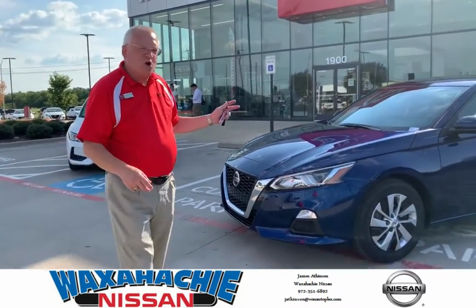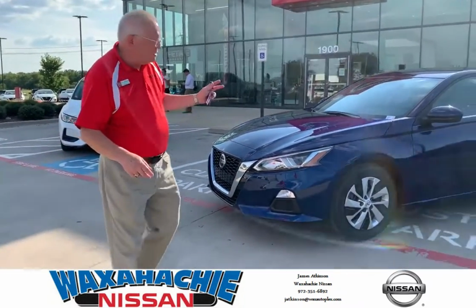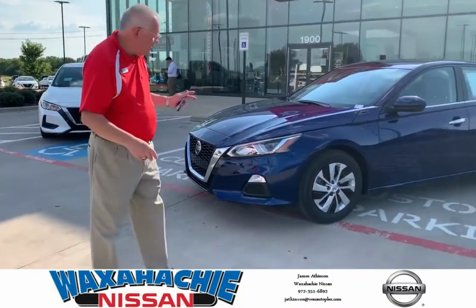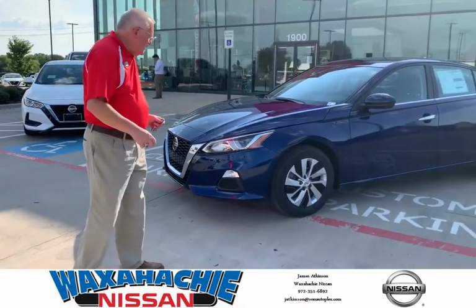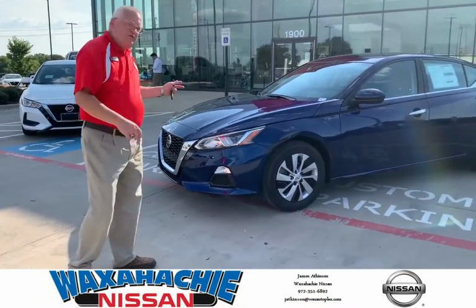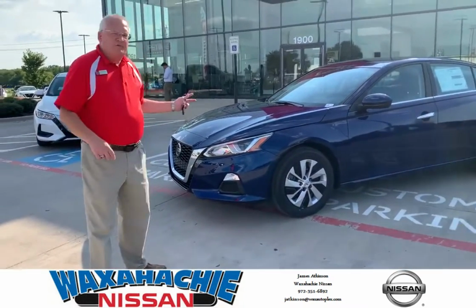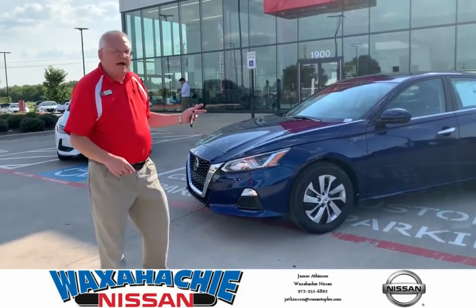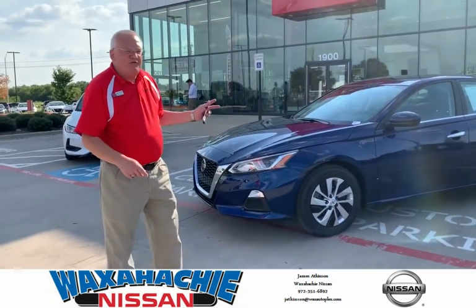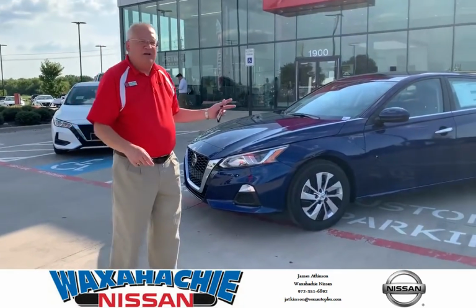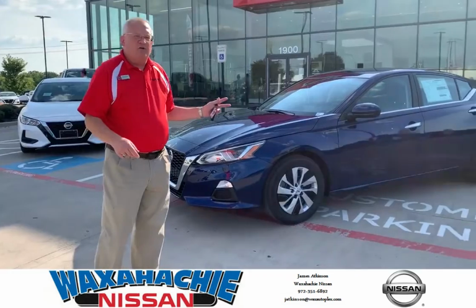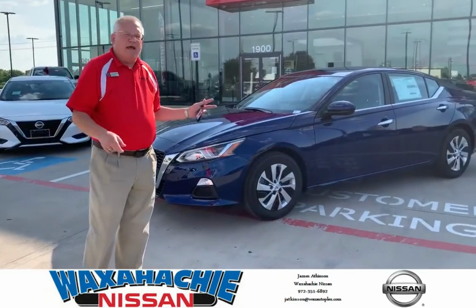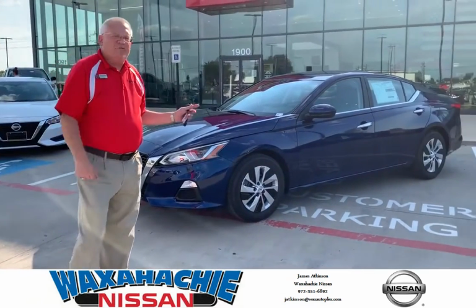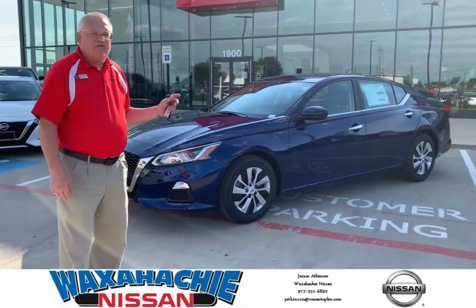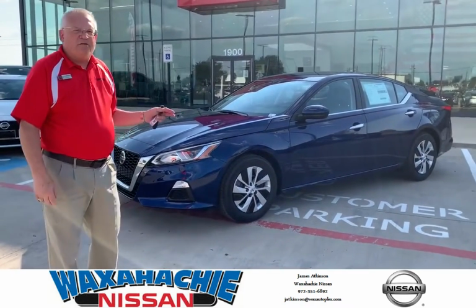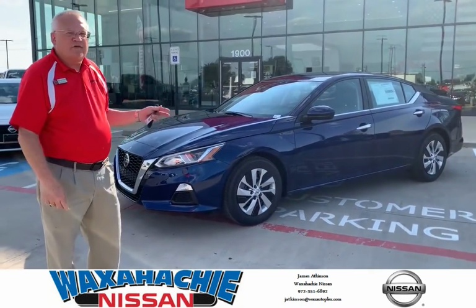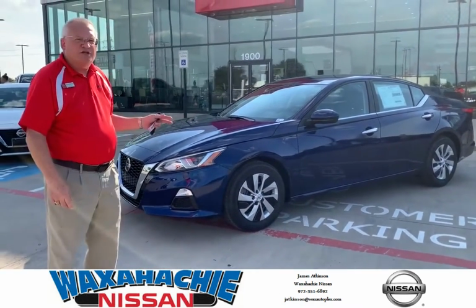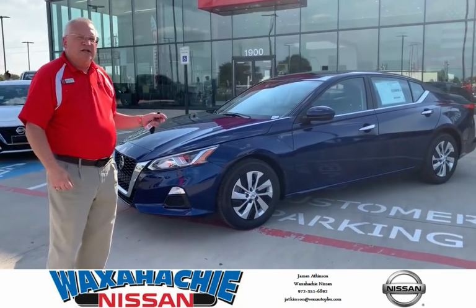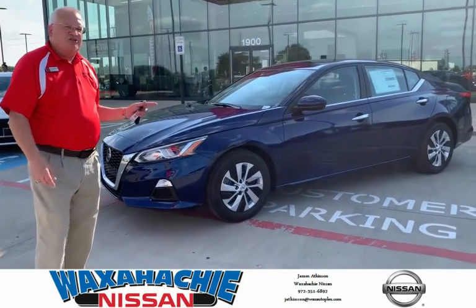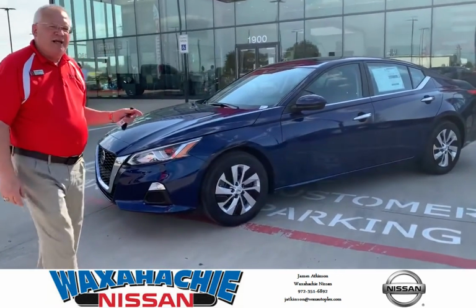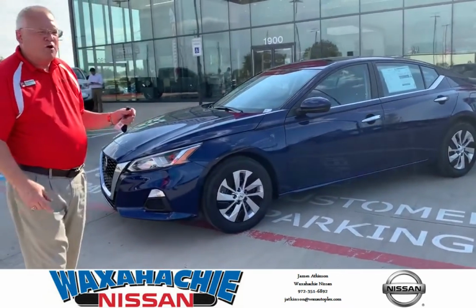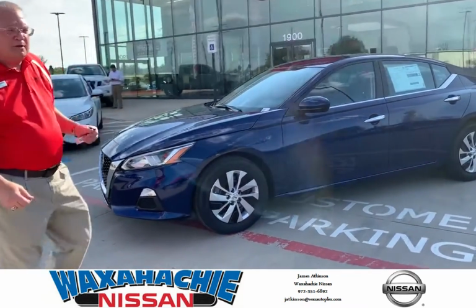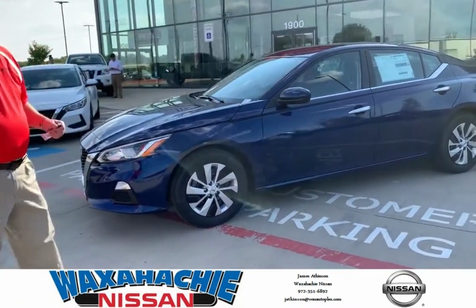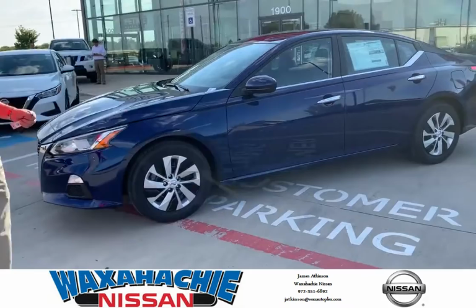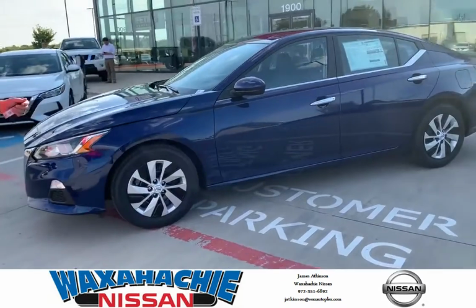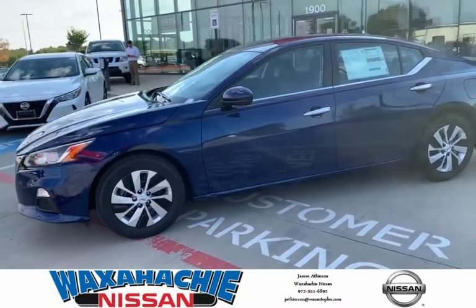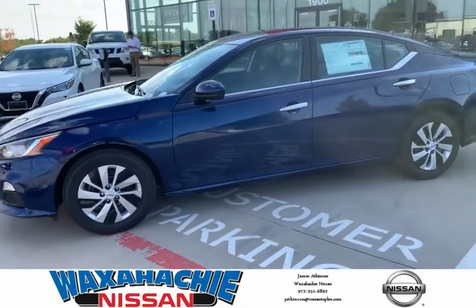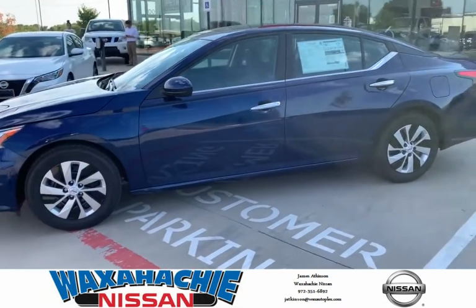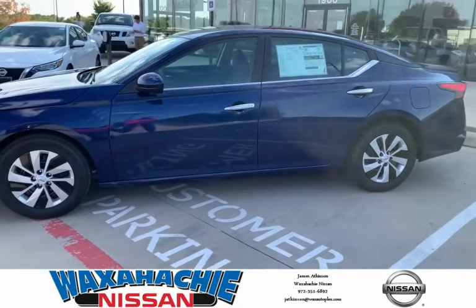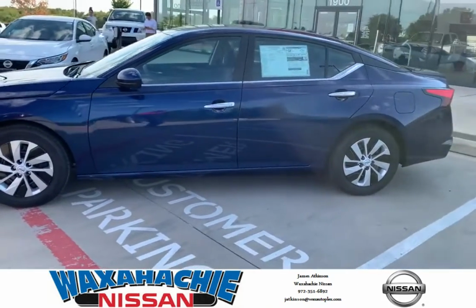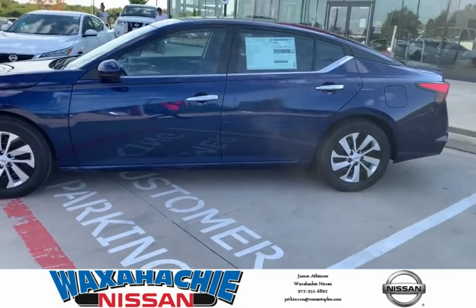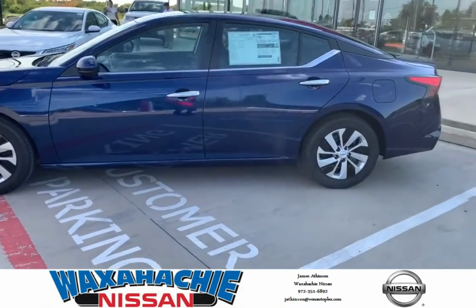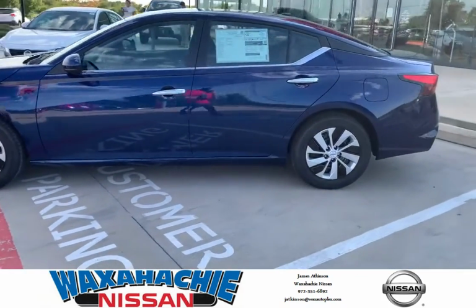It has charcoal interior. This vehicle is powered by a 2.5 liter dual overhead cam, 16 valve, 4 cylinder engine. It generates 188 horsepower. The beauty of that — it has no problem merging into traffic. It has plenty enough power.